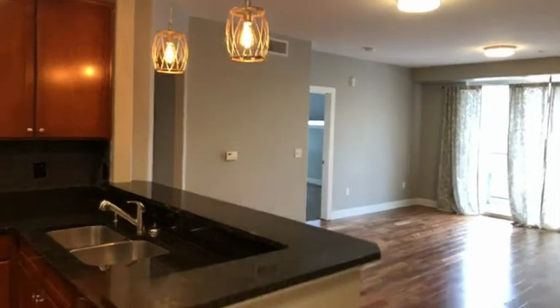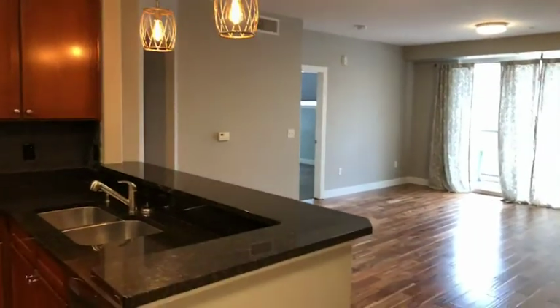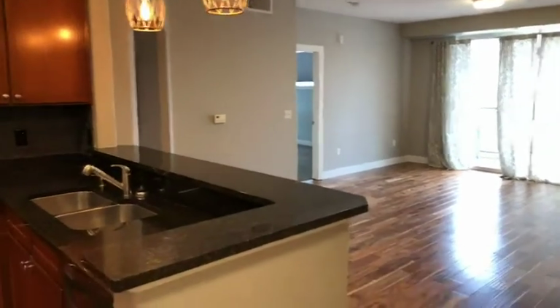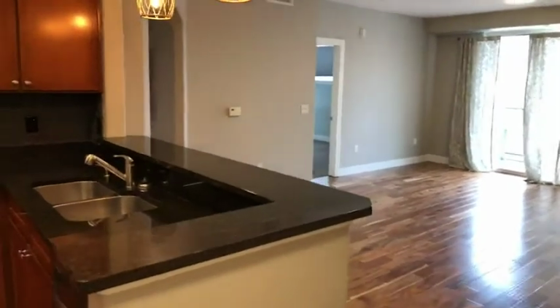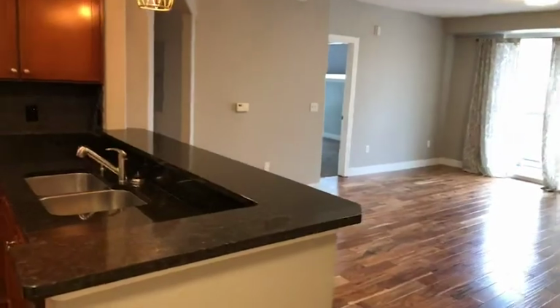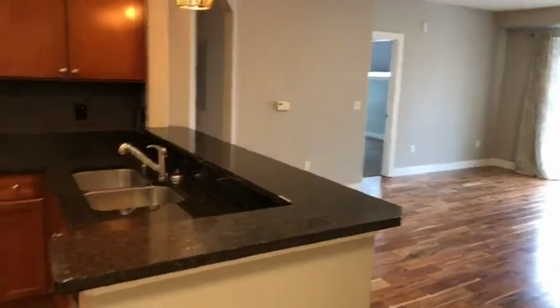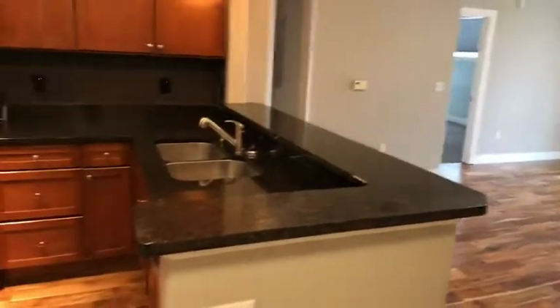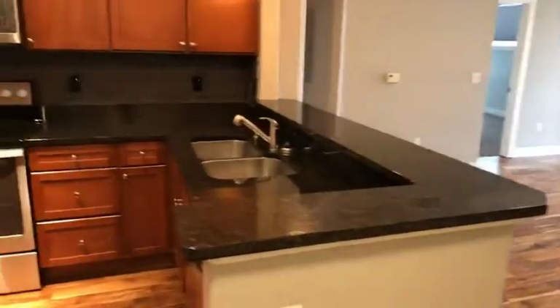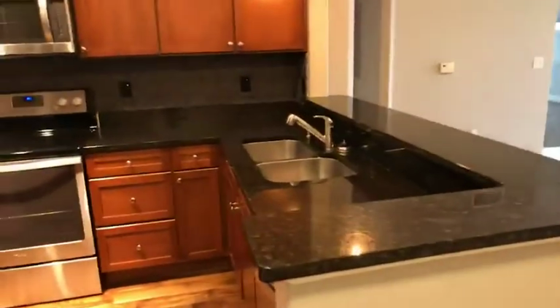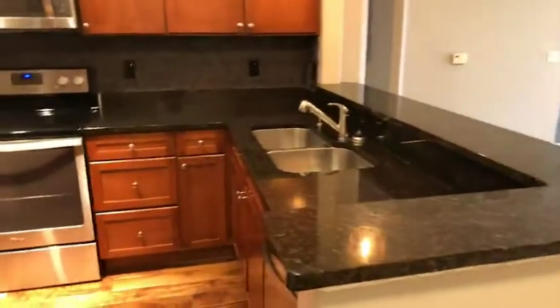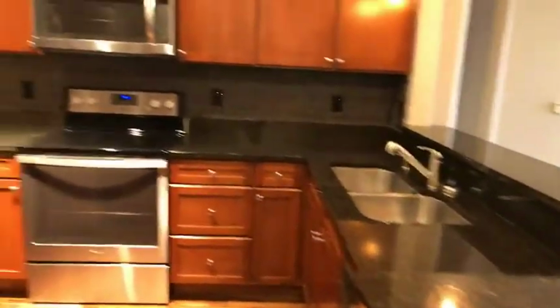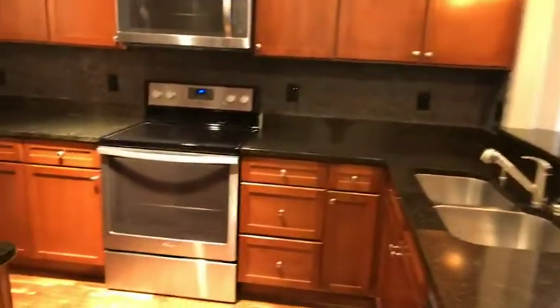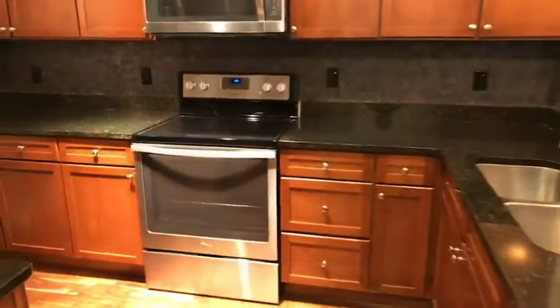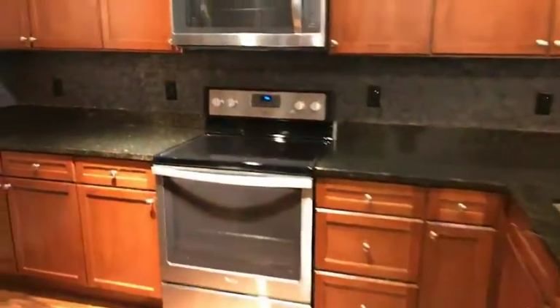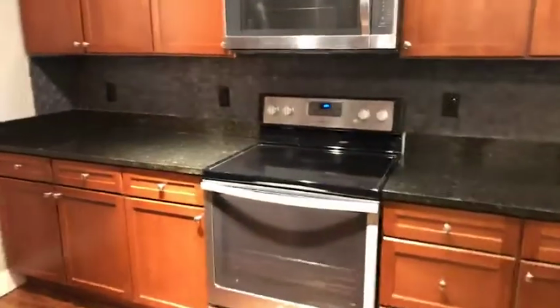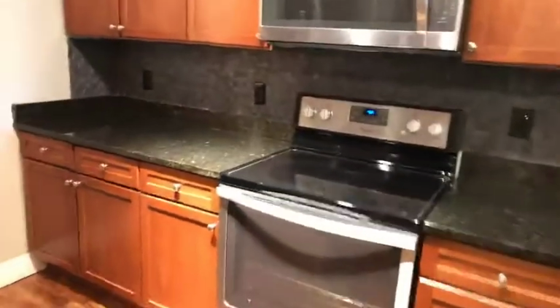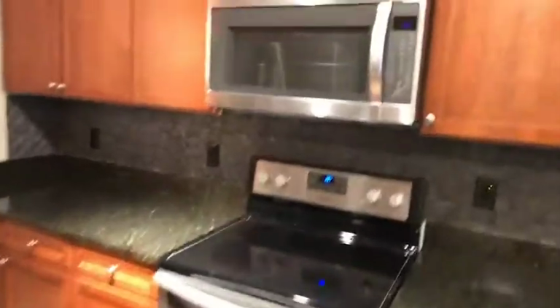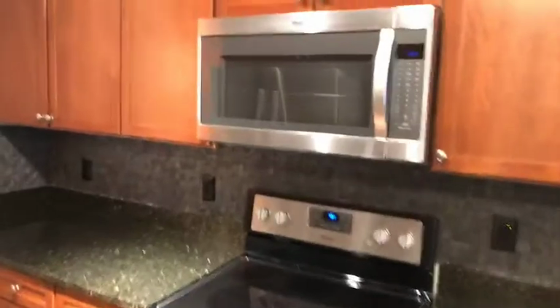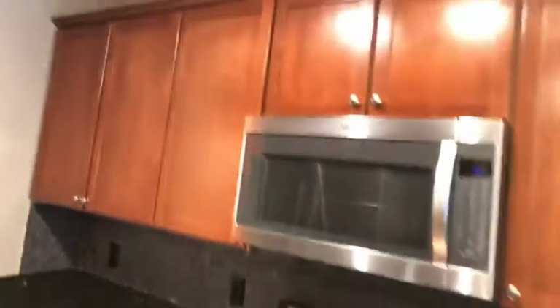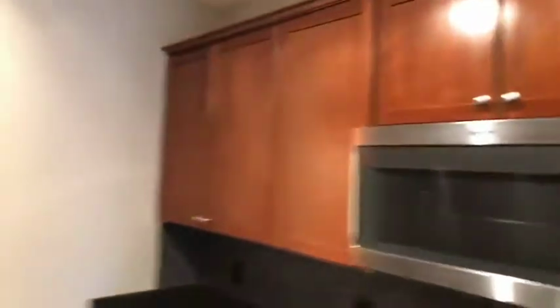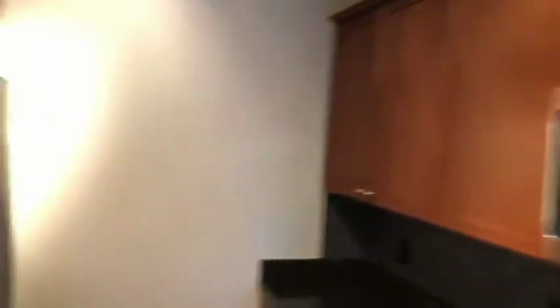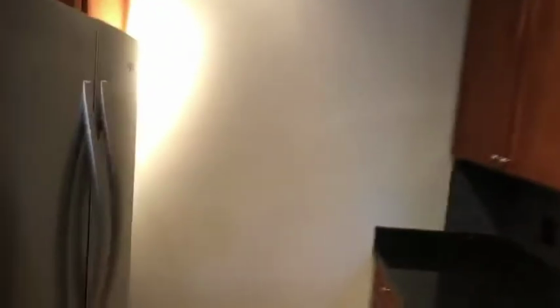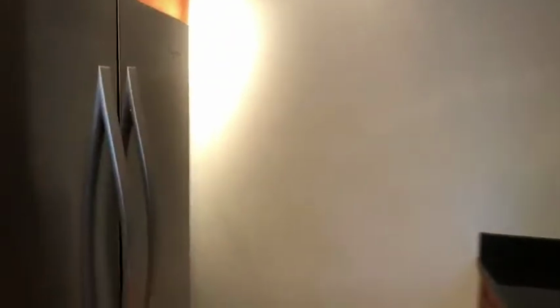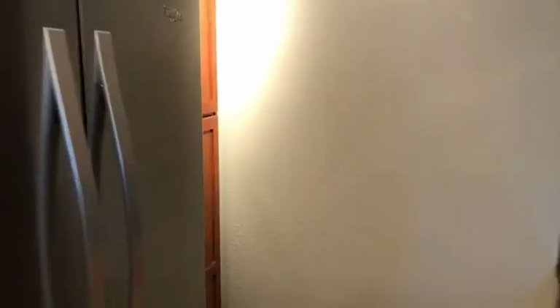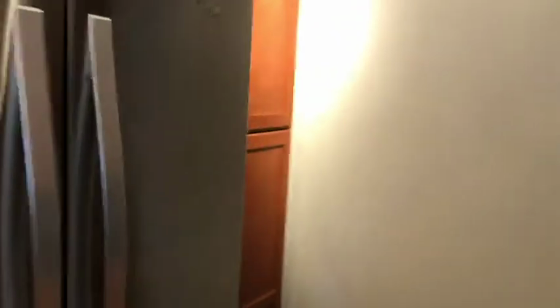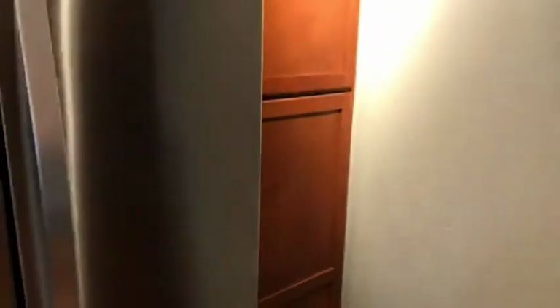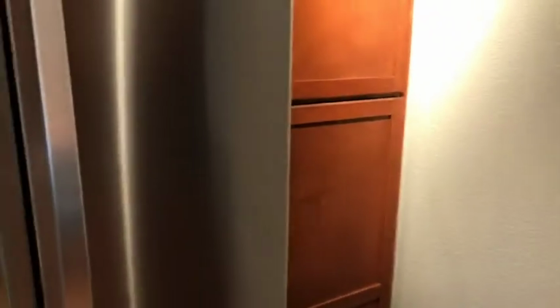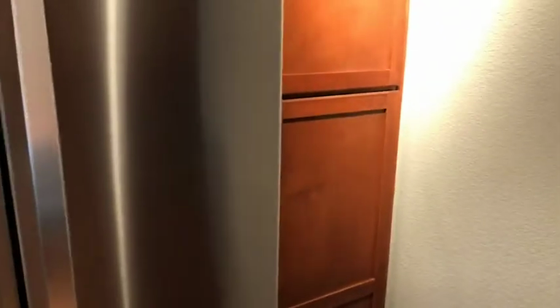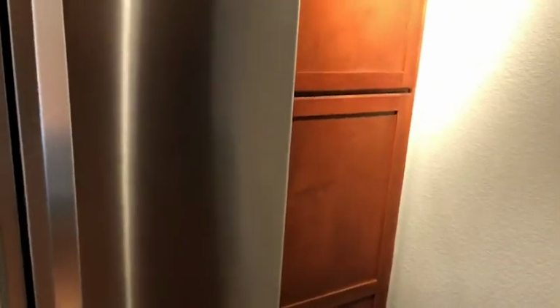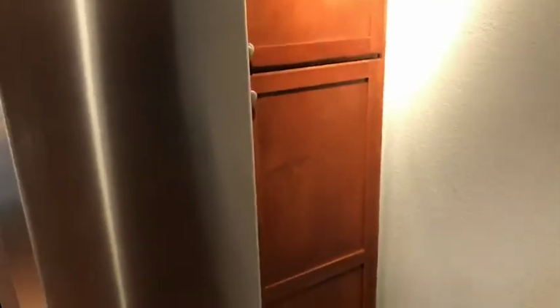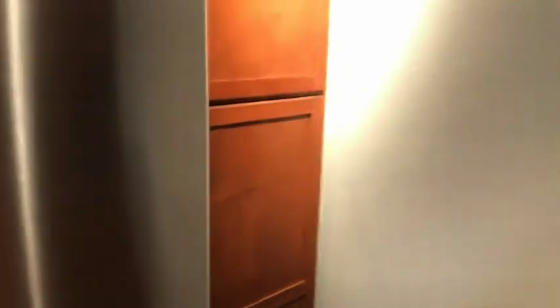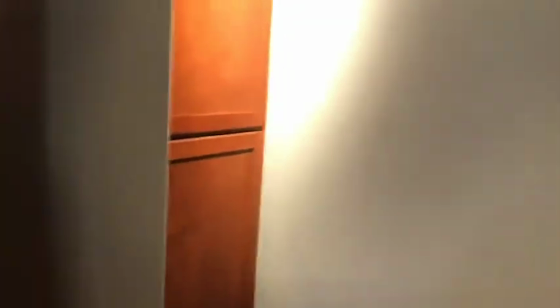This is a two-bedroom, two-bath home. It does have stainless steel appliances, so lots of storage with the big large cabinets and the pantry tucked behind the refrigerator over here.